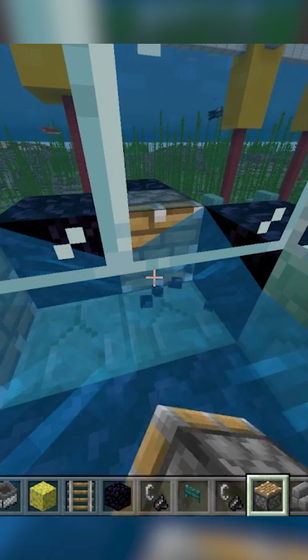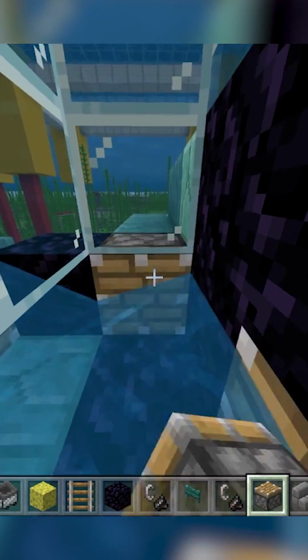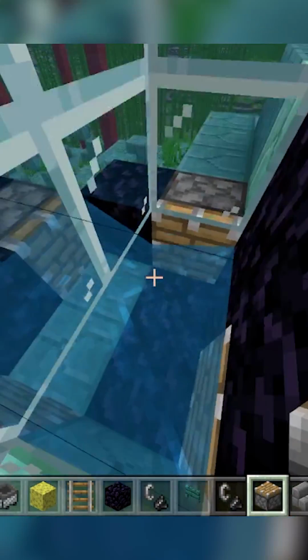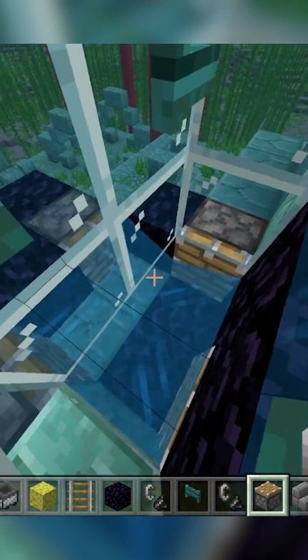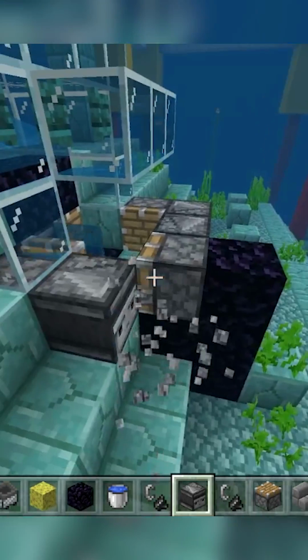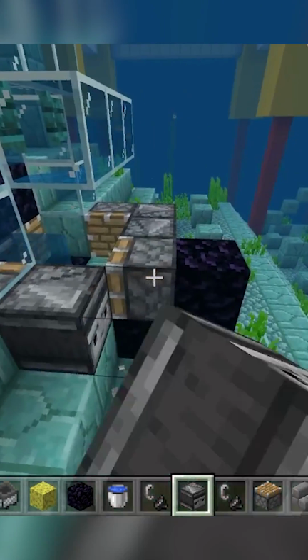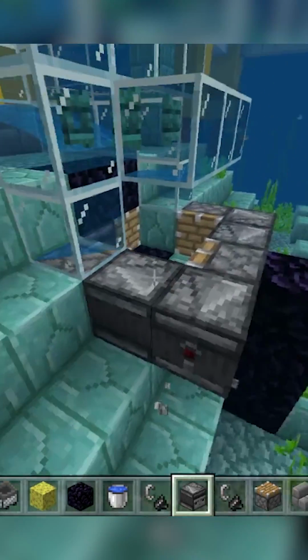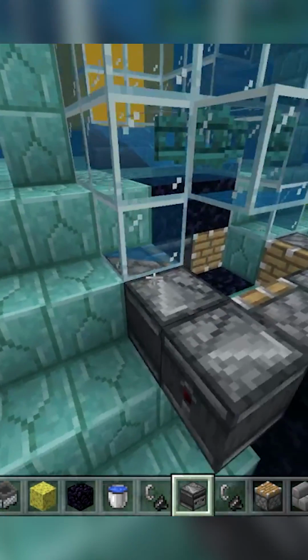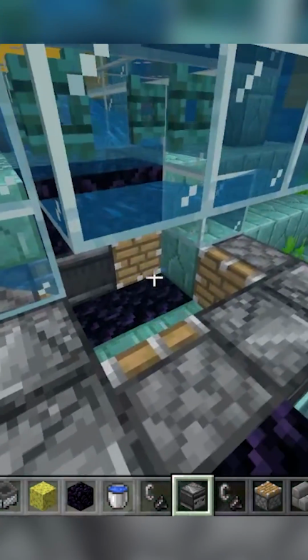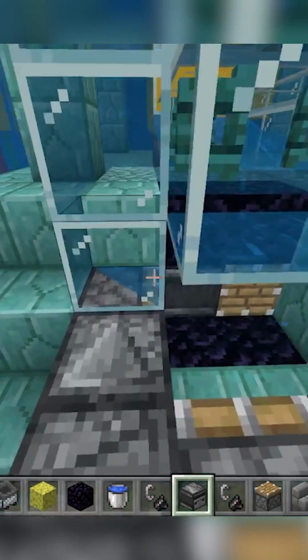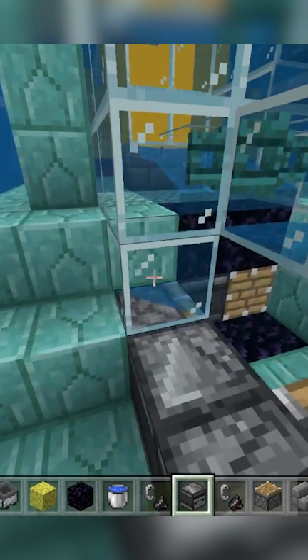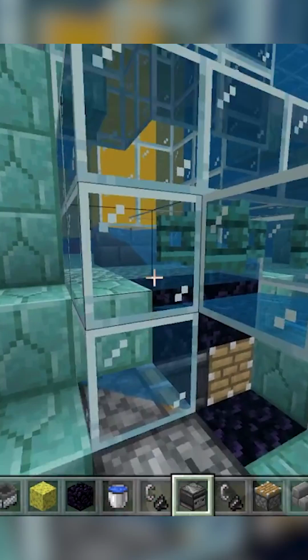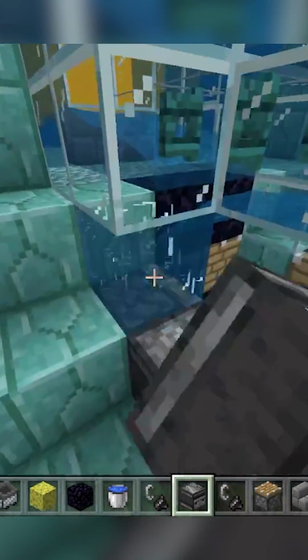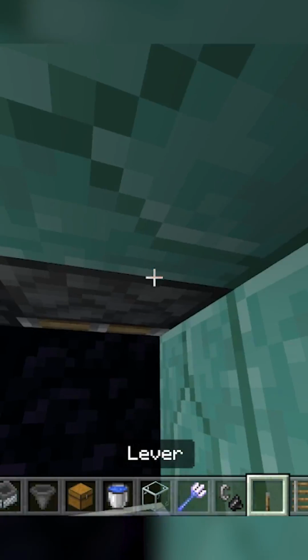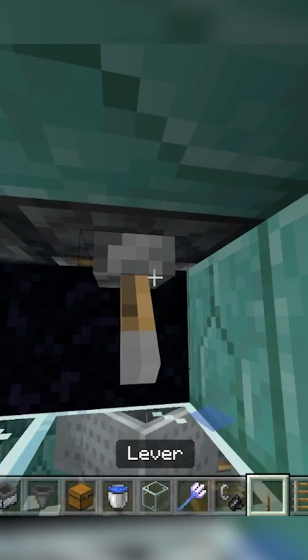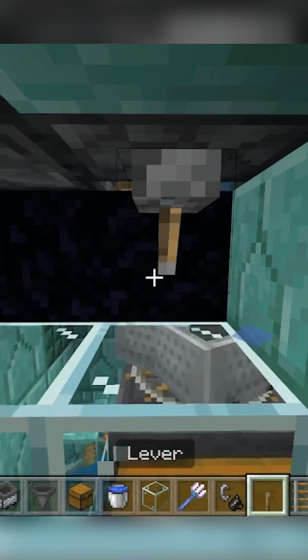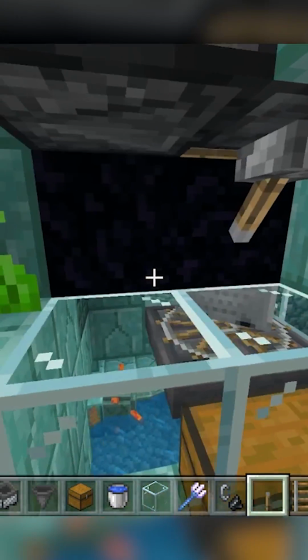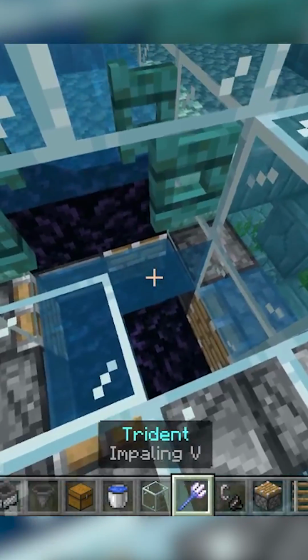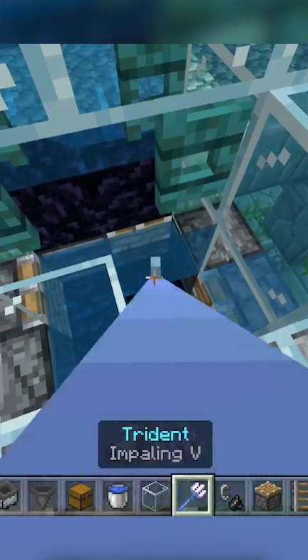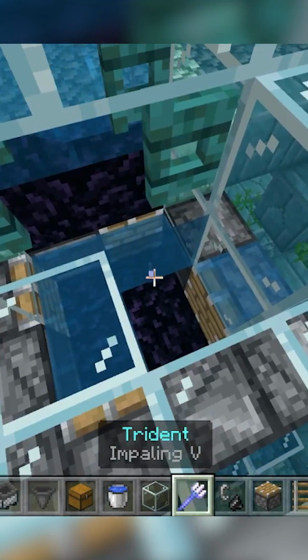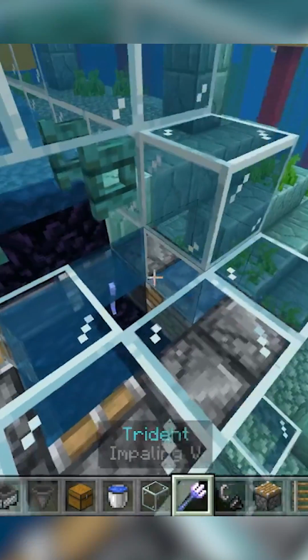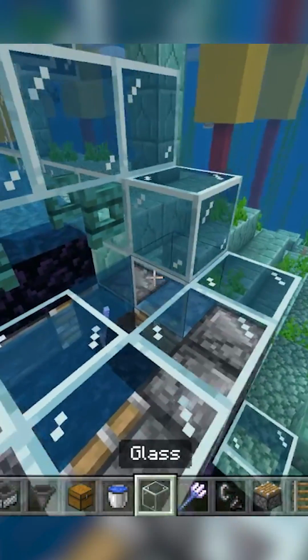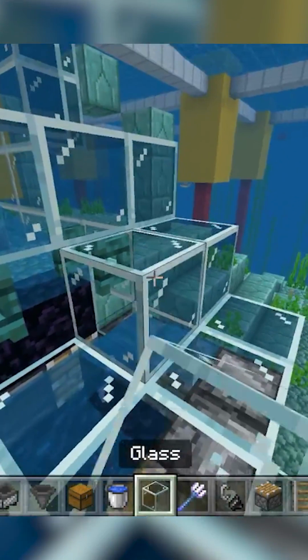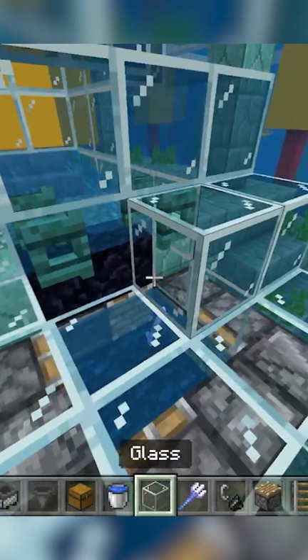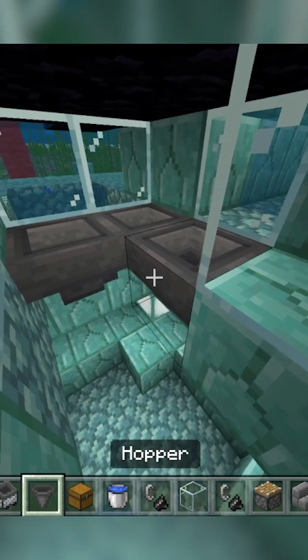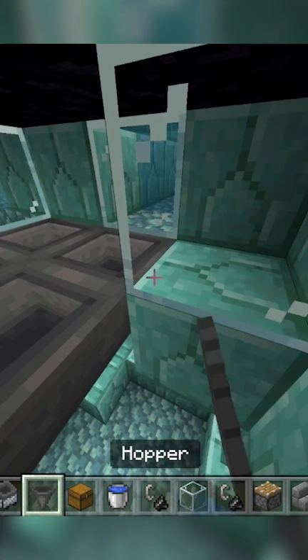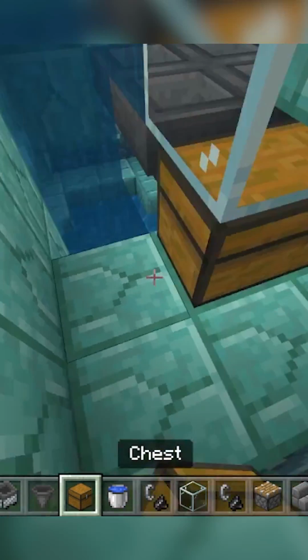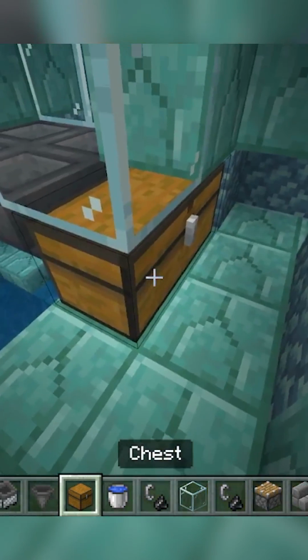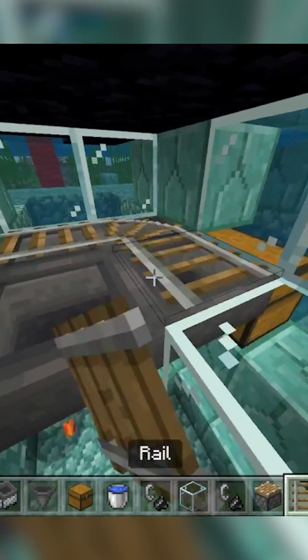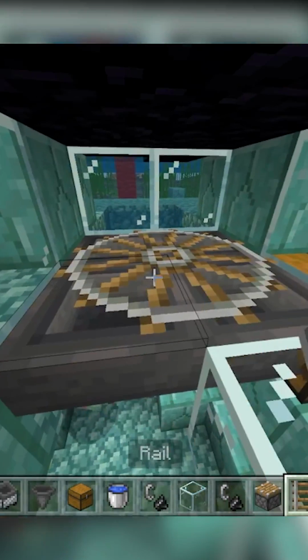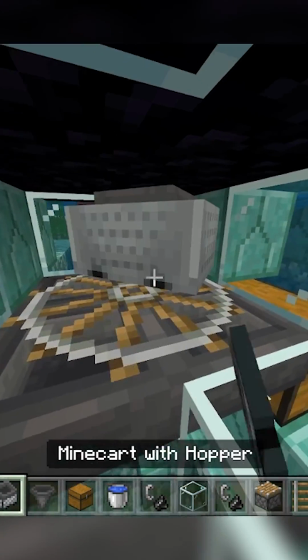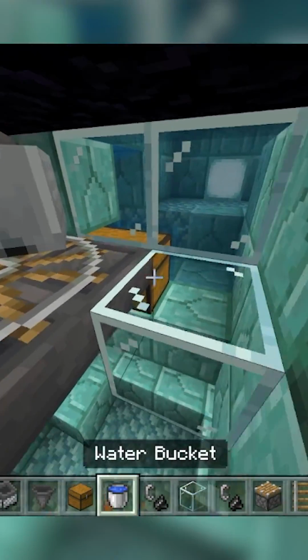The killer is four pistons placed around like this, with observers leading out the short side and into the next piston without showing its face. Put a lever on a piston to start it, and waterlog everything so you can have an impaling trident for extra damage. Then underneath it, place hopper minecarts and hoppers leading into a chest to collect drops.